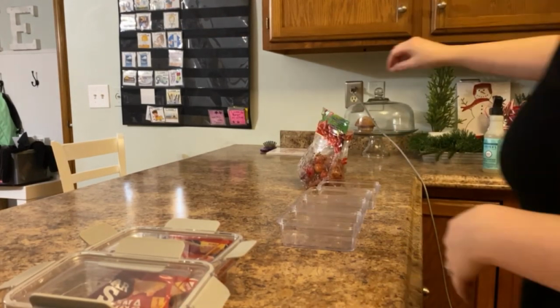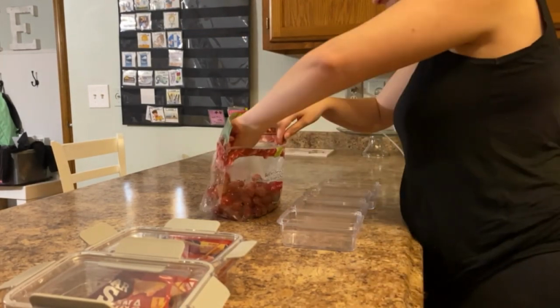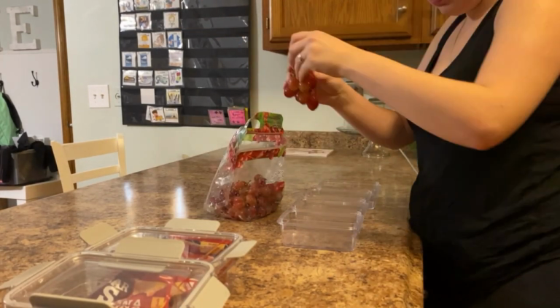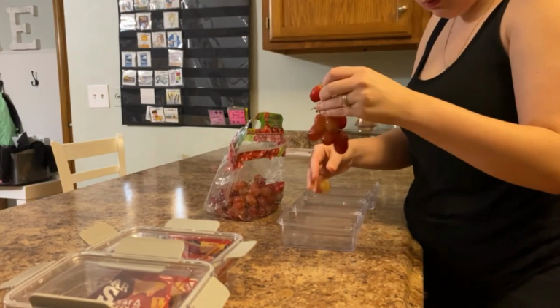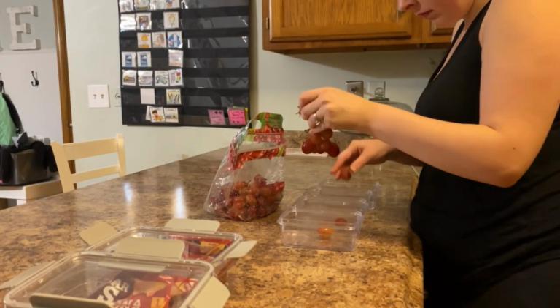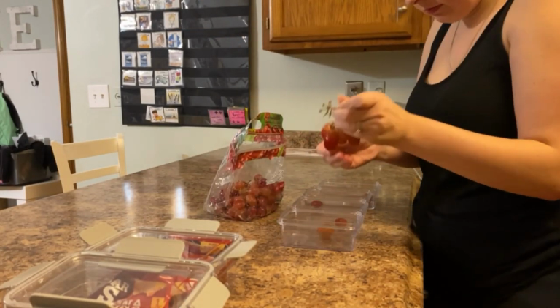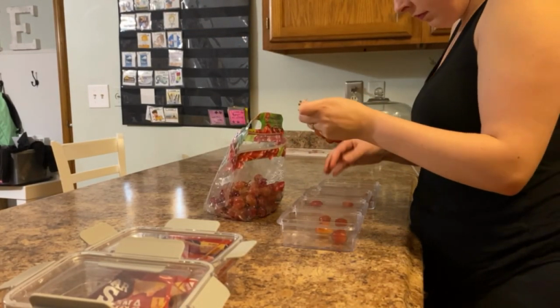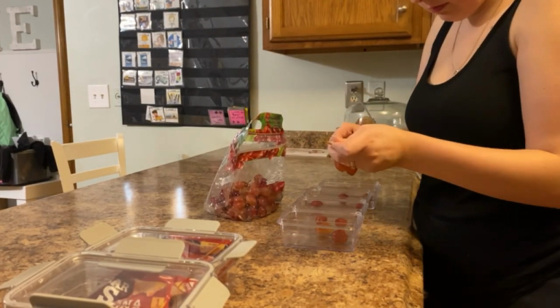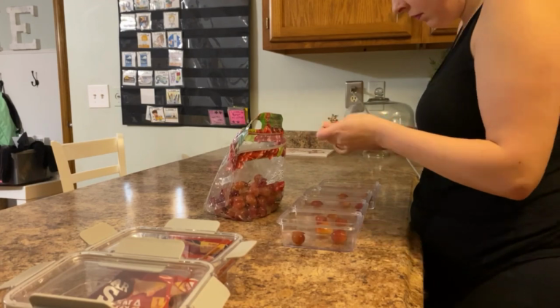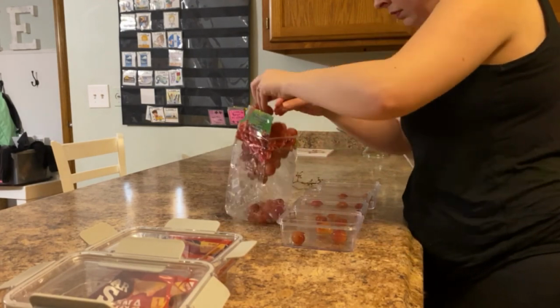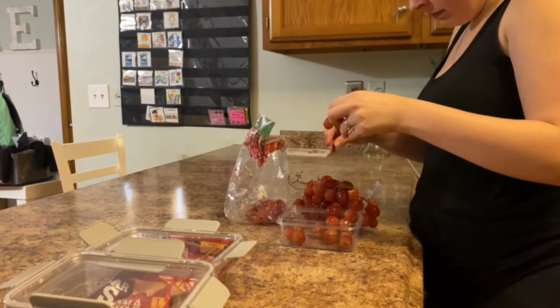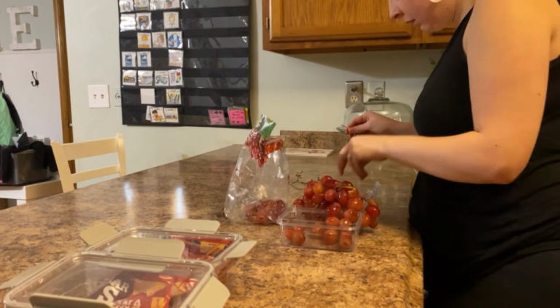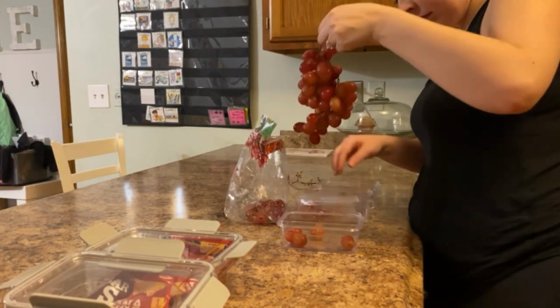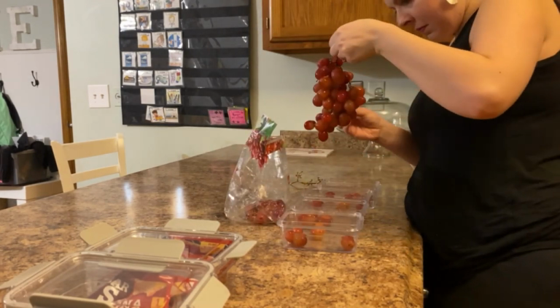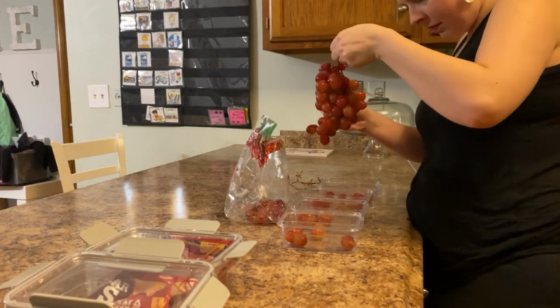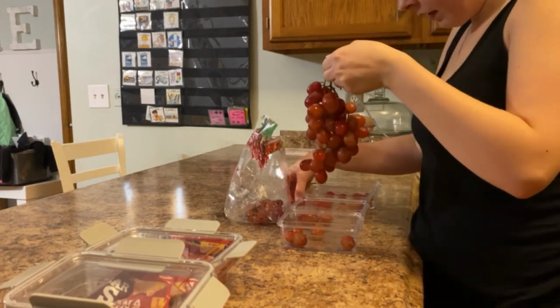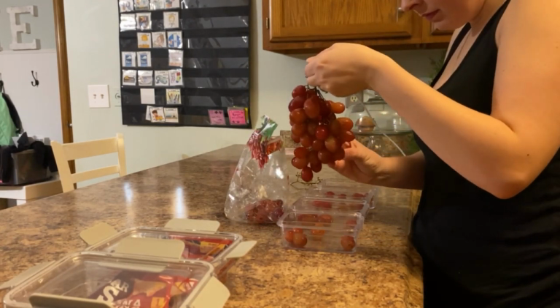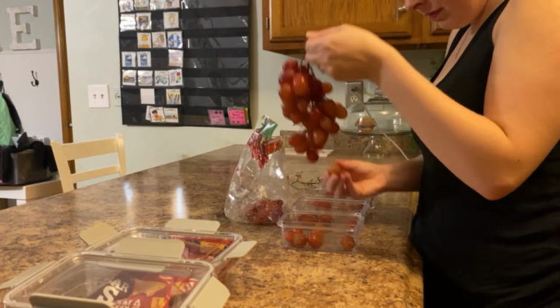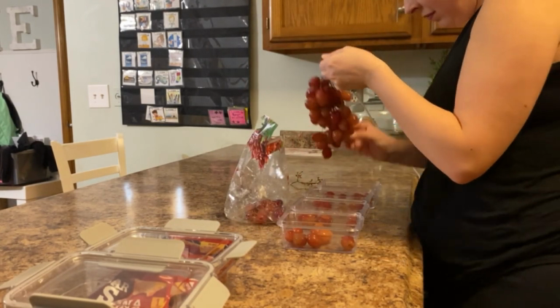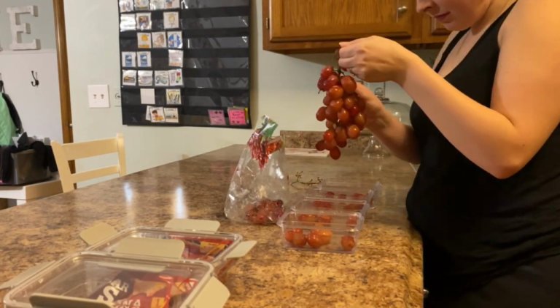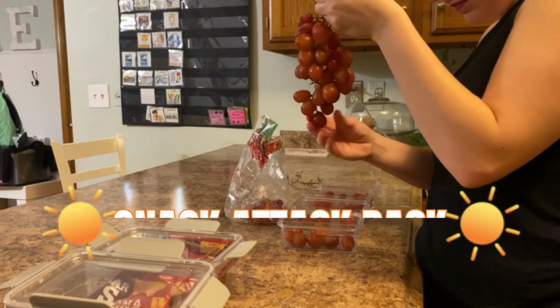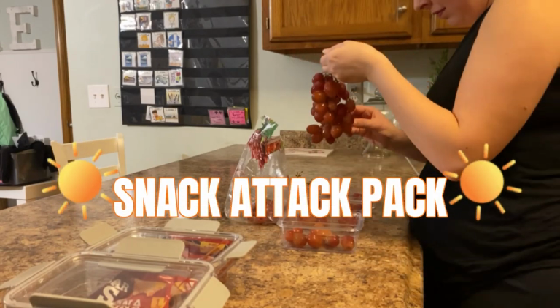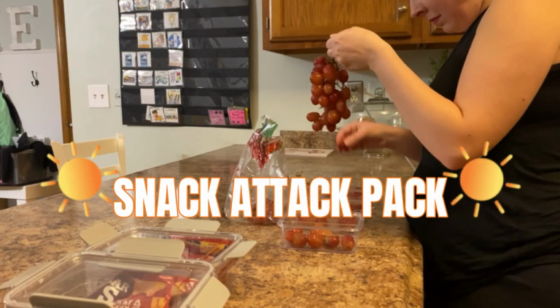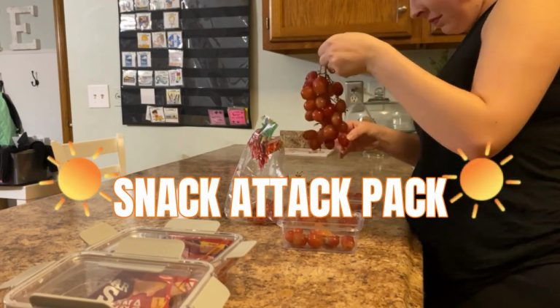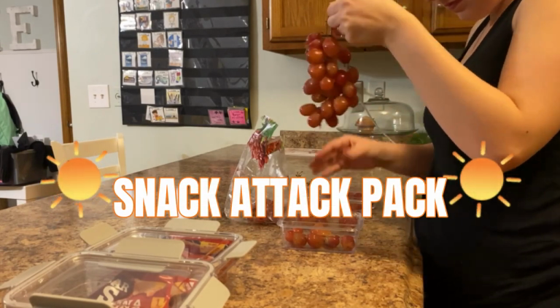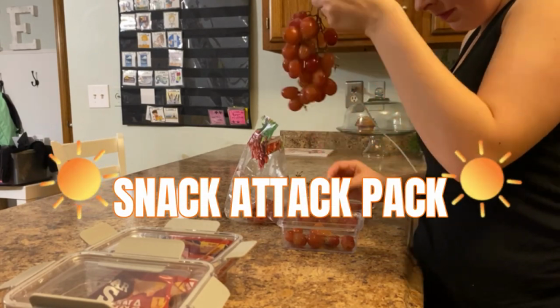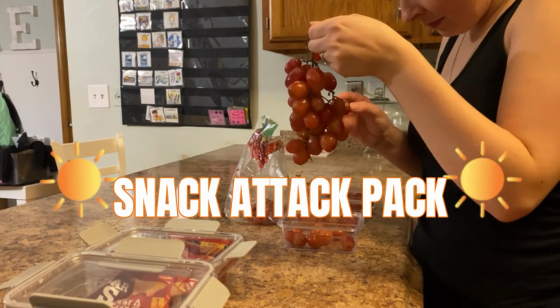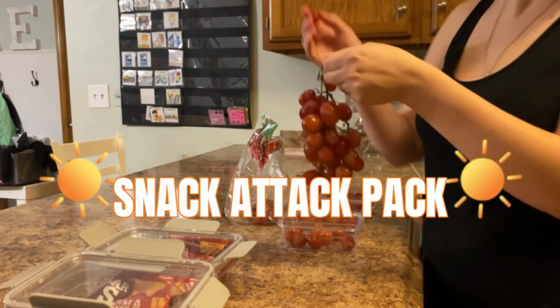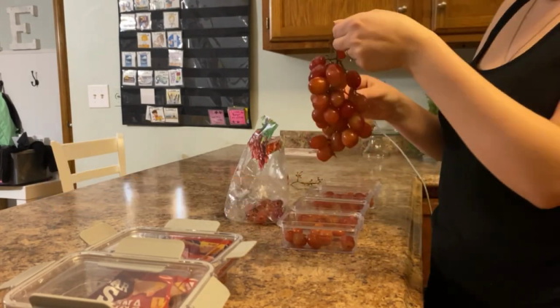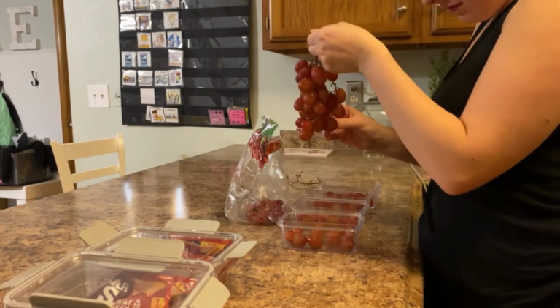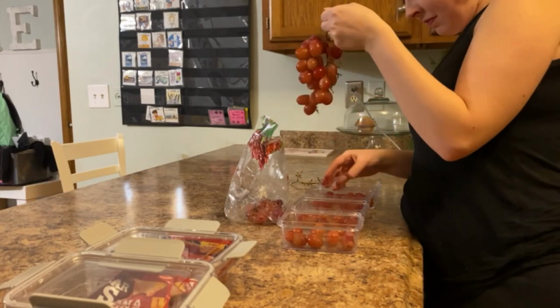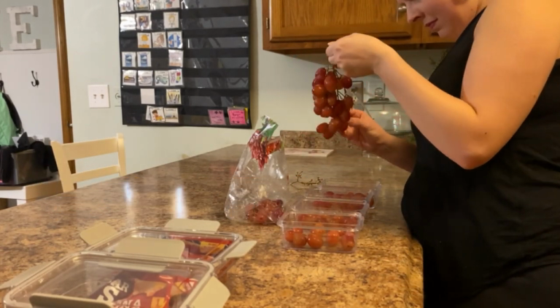Snack prep is really important. I noticed that my girls will not just eat grapes out of the bag — they have to have their own little what we call snack attack packs, so we use these to put carrots and cucumbers and tomatoes in.